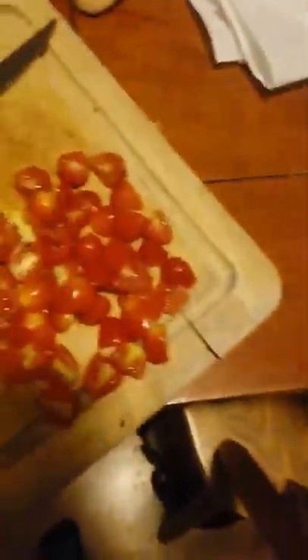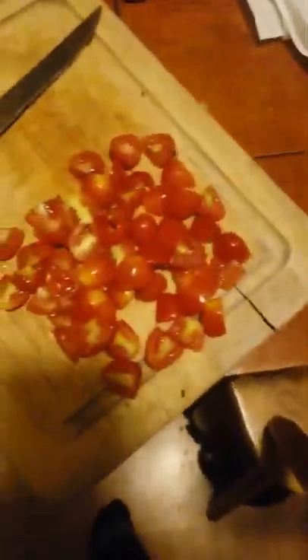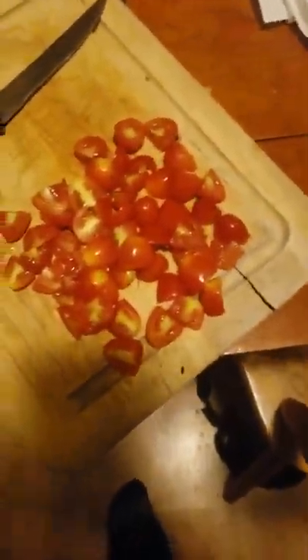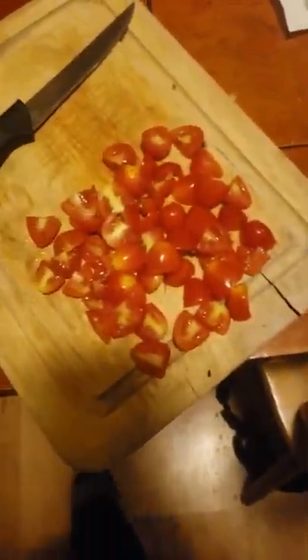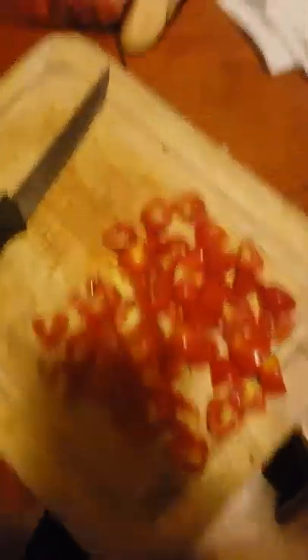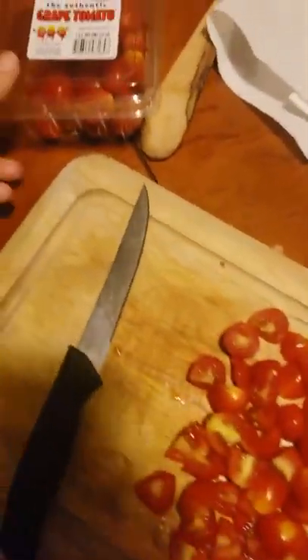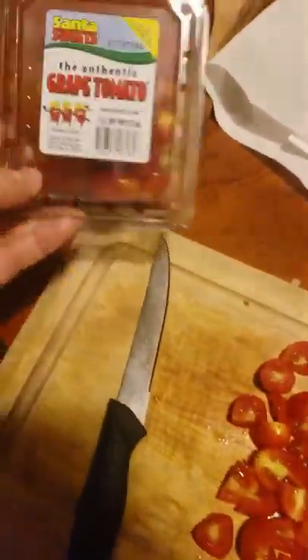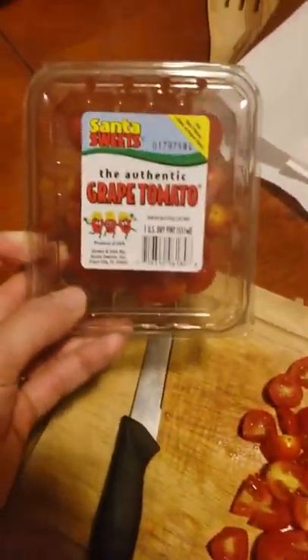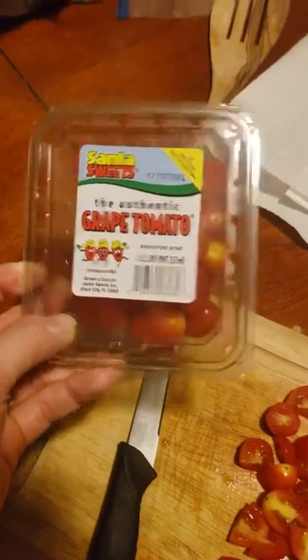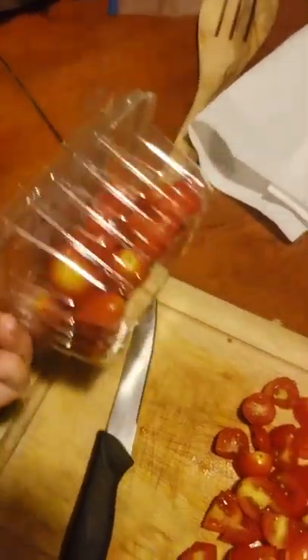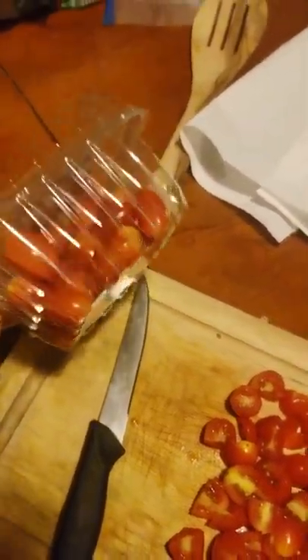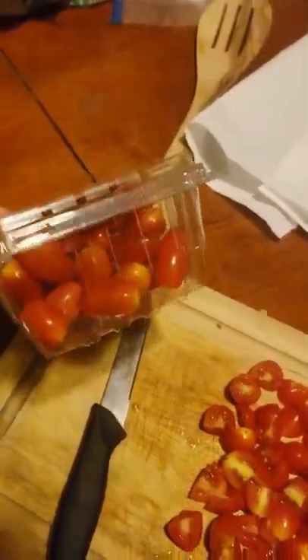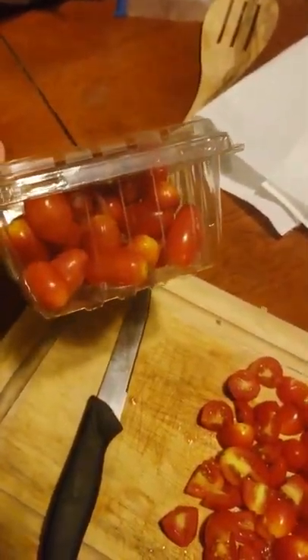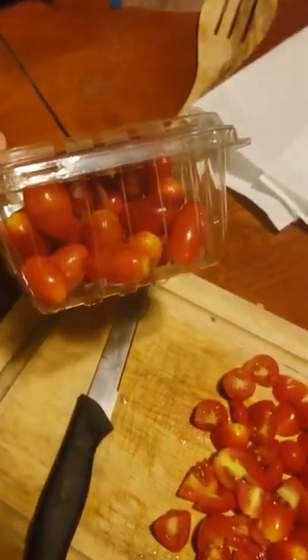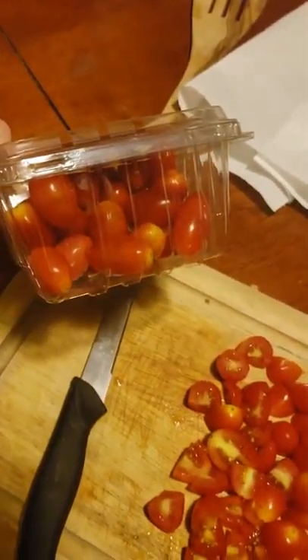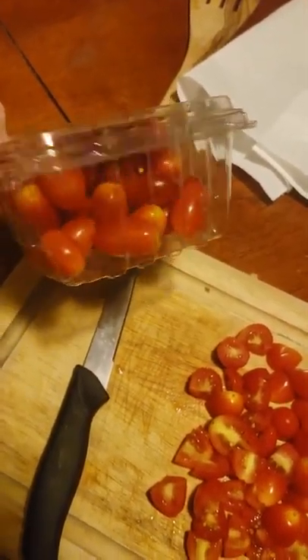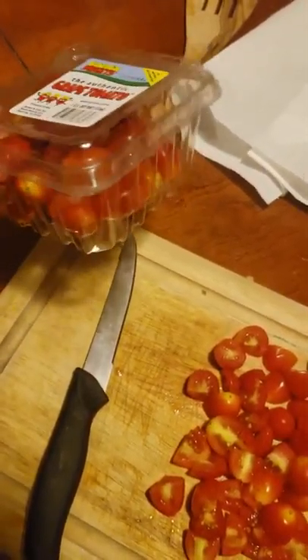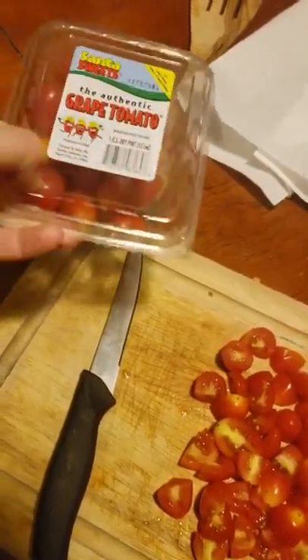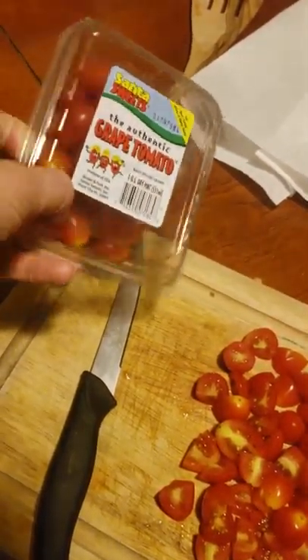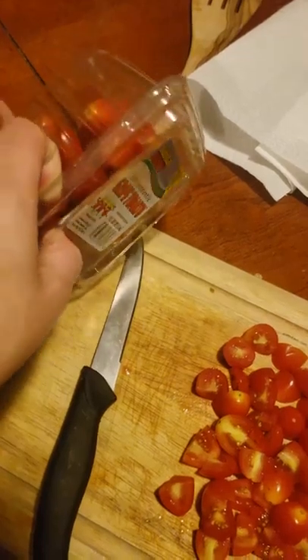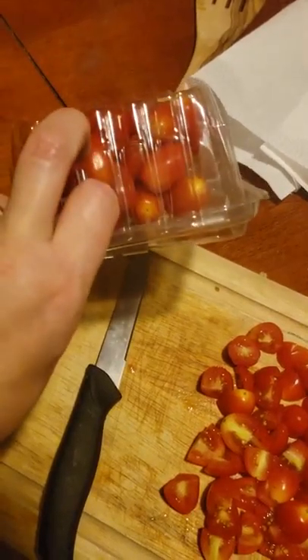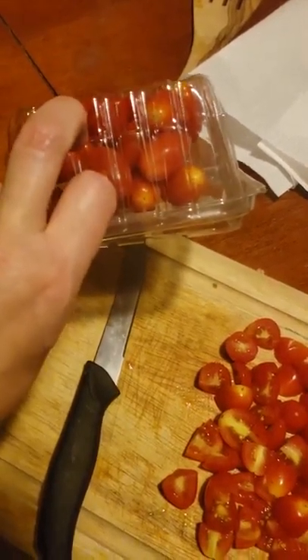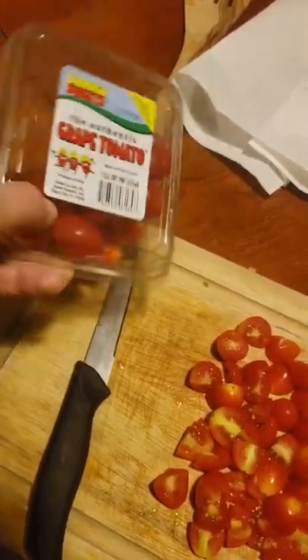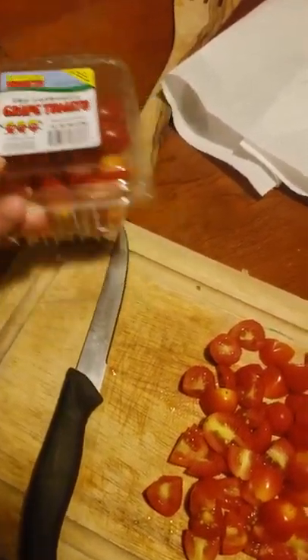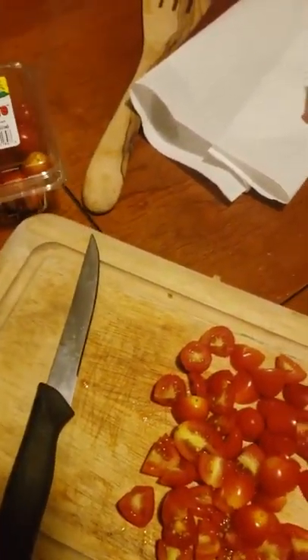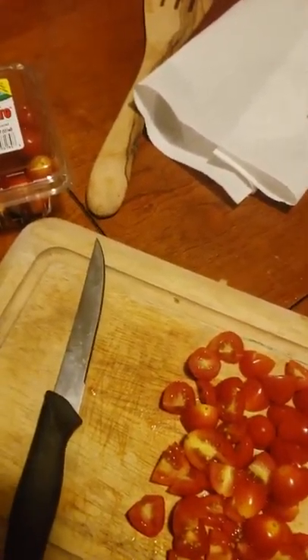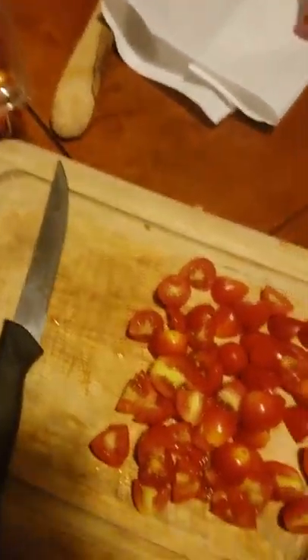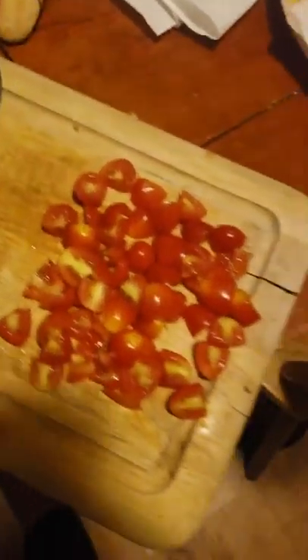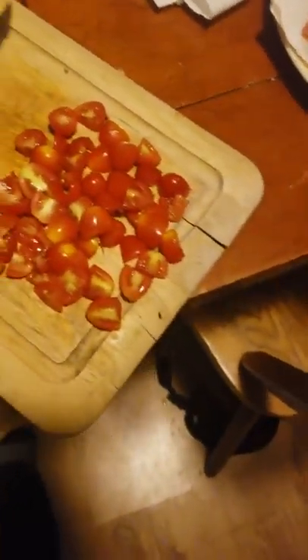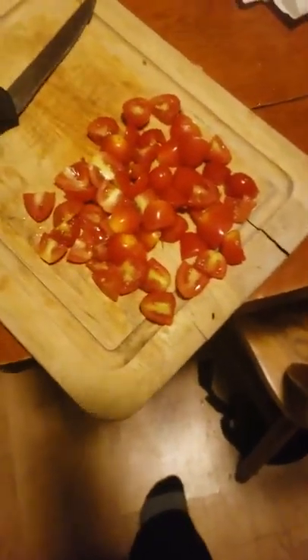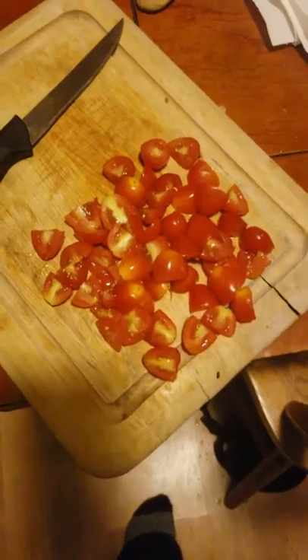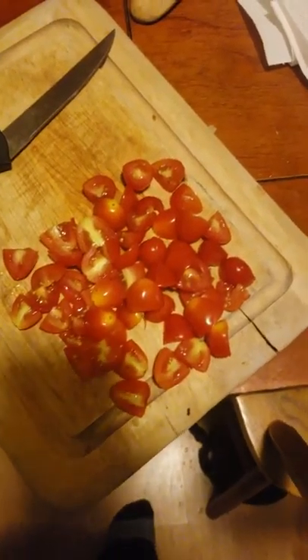First I've got some tomatoes, just little grape tomatoes. You just use about half the pack. If you're somebody that really likes tomatoes, or your kids — my kids love them — they'll be able to eat on those. That was just about probably $2.